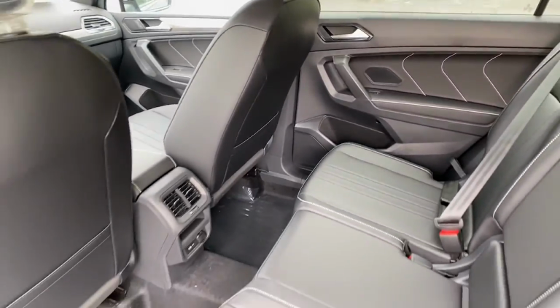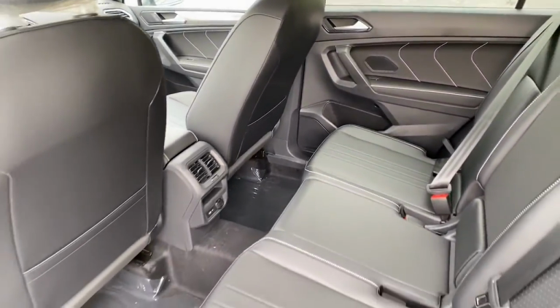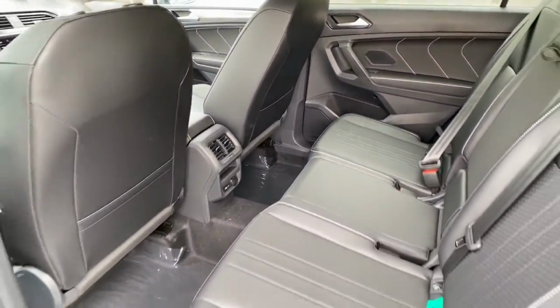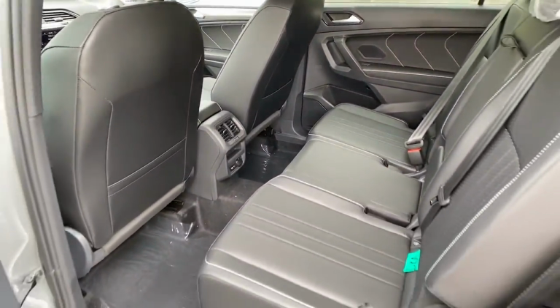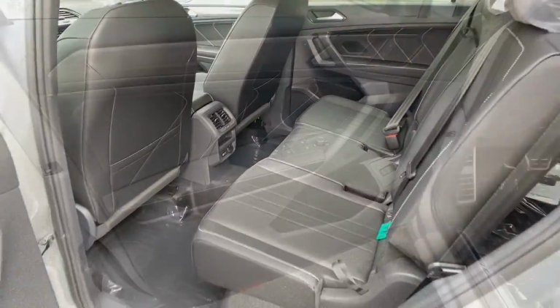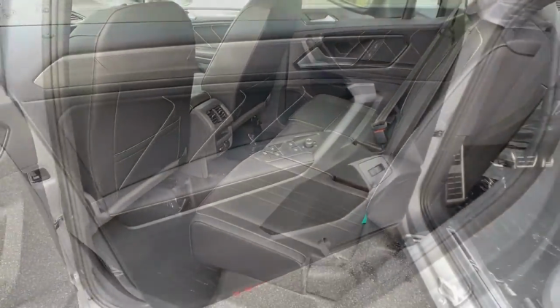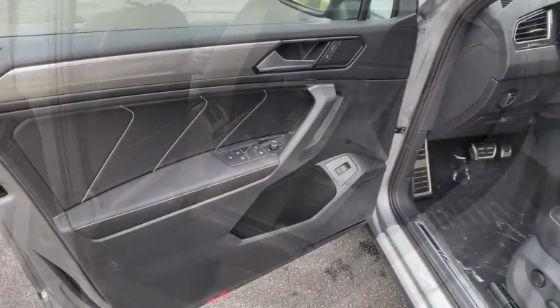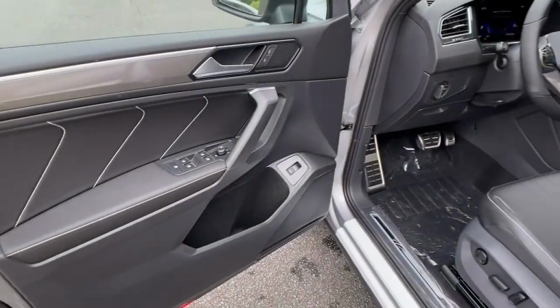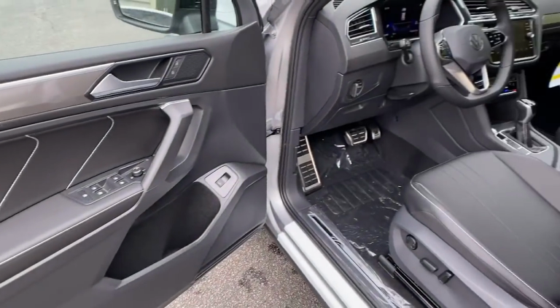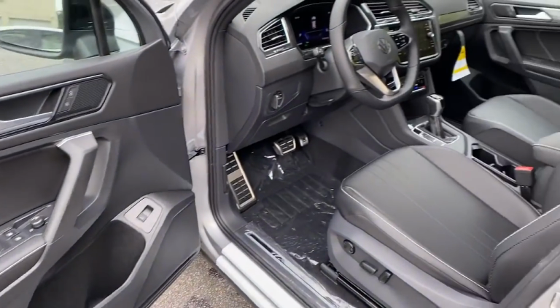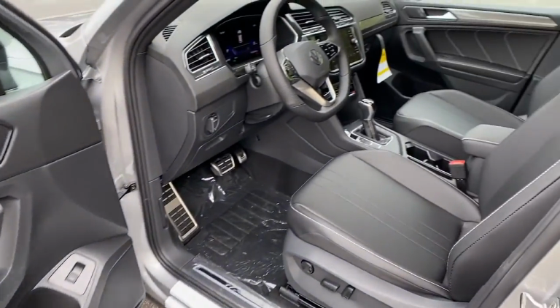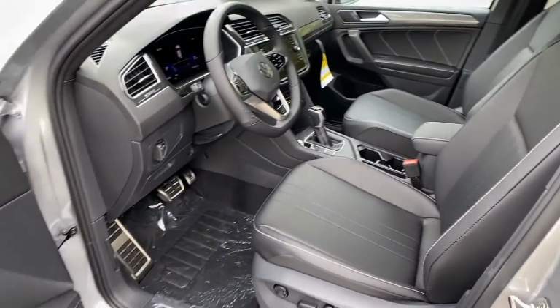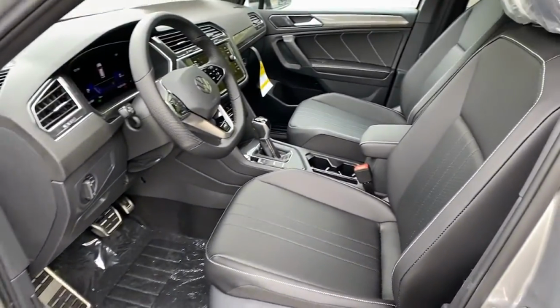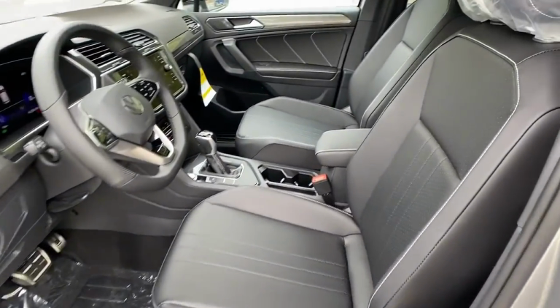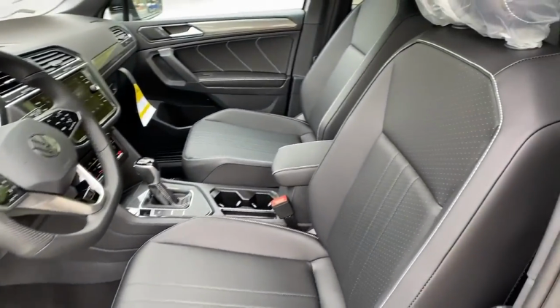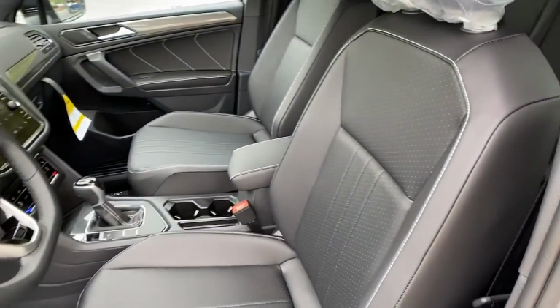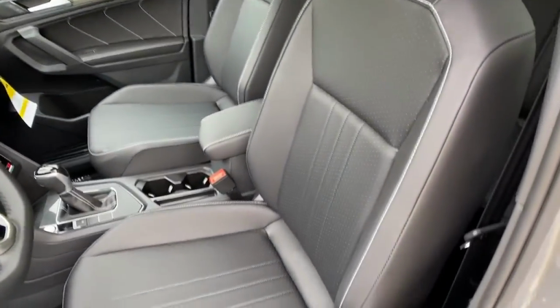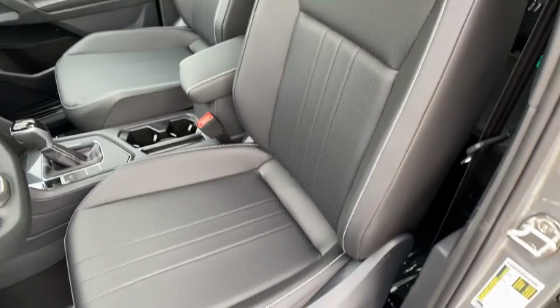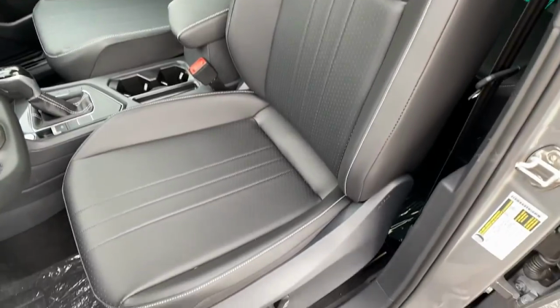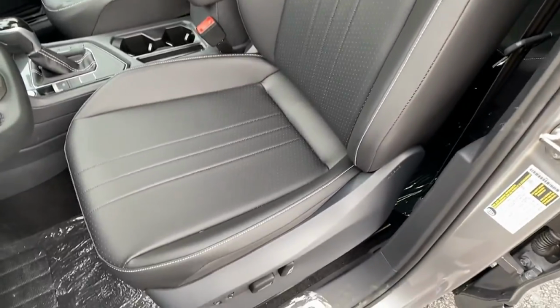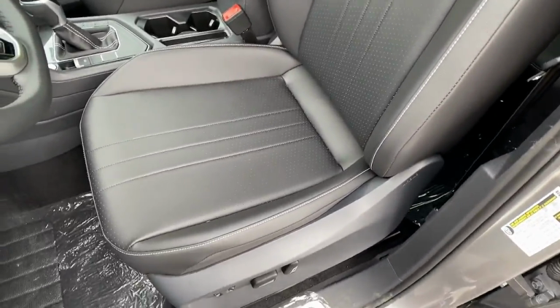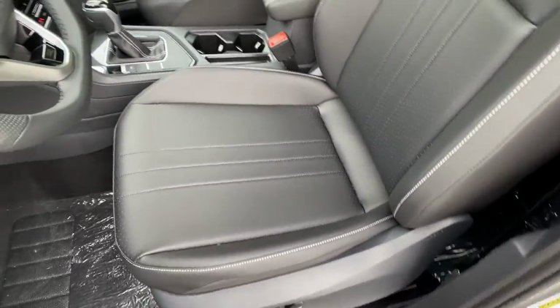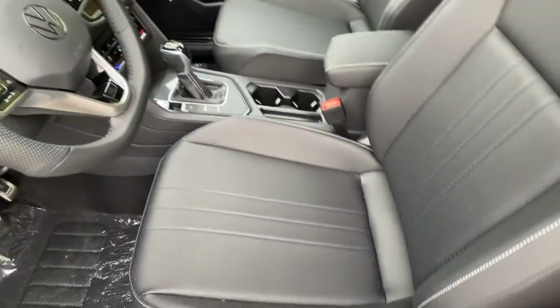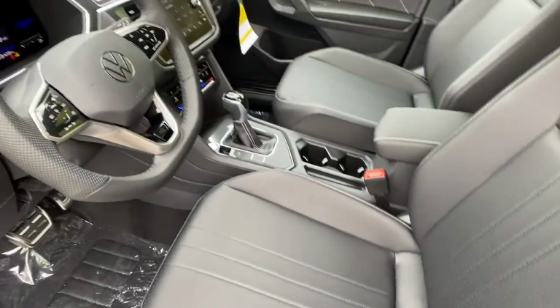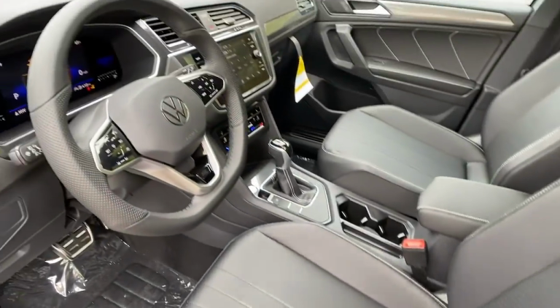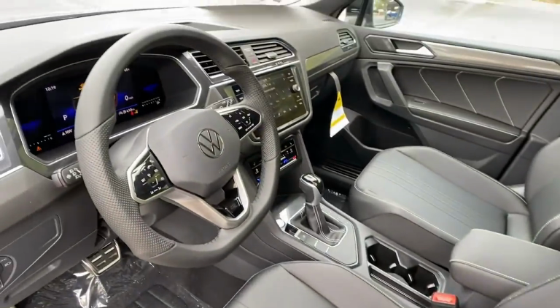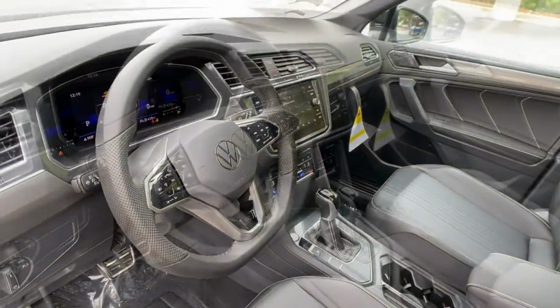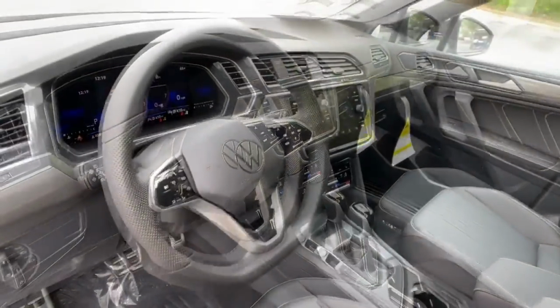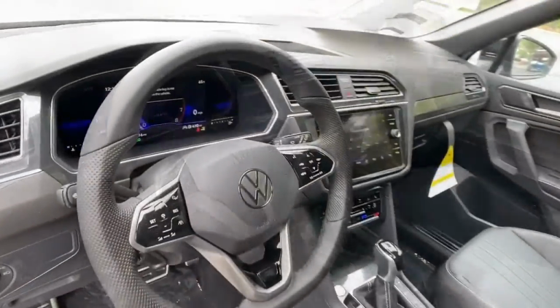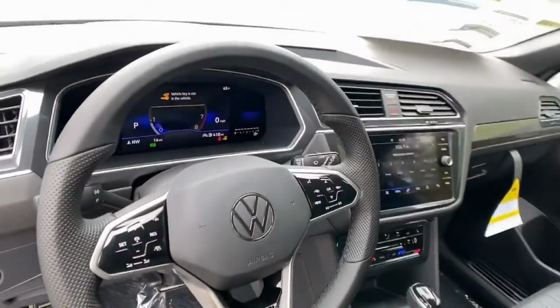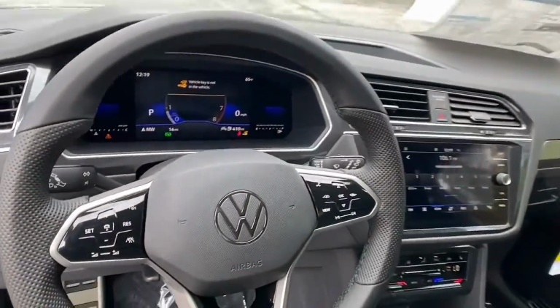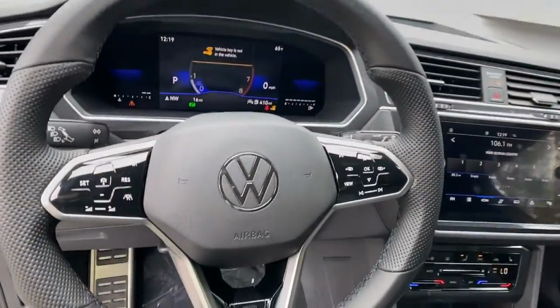Feel secure and poised in this thoughtfully appointed Tiguan. Treat yourself to a test drive today. Our staff will toss you the keys and give you an outstanding customer experience.